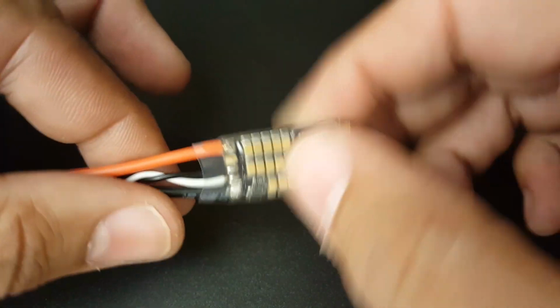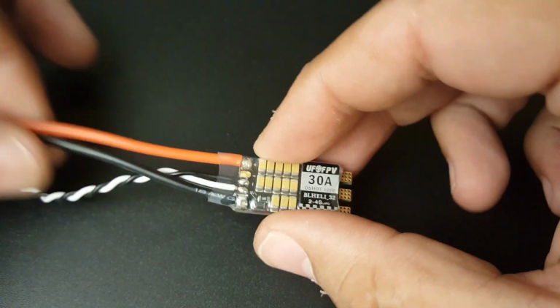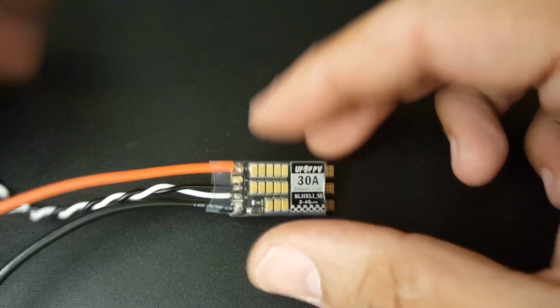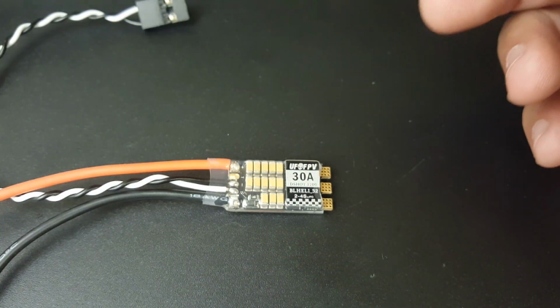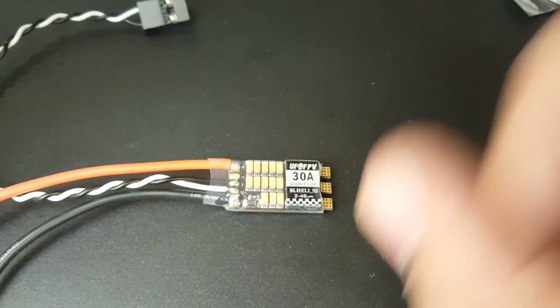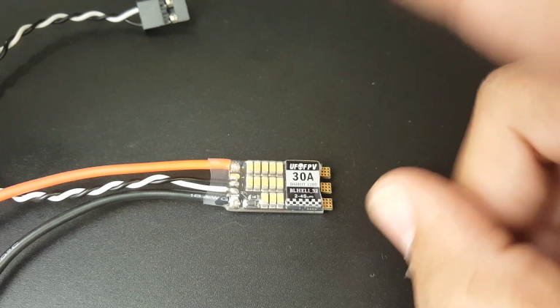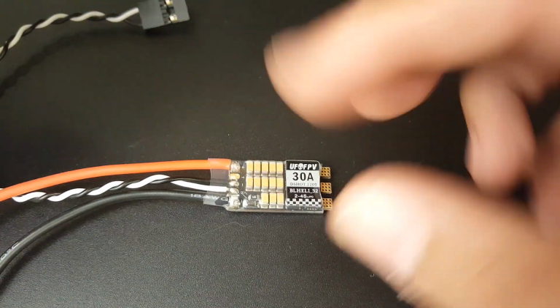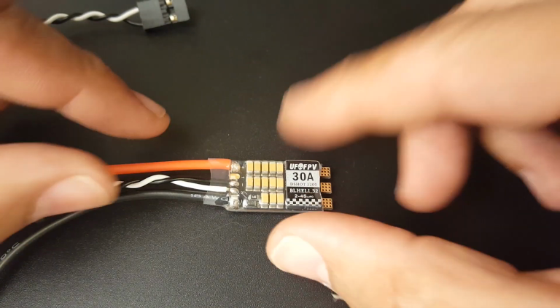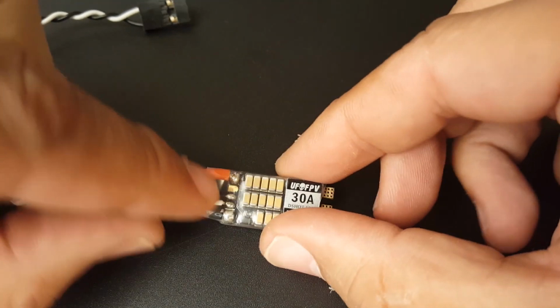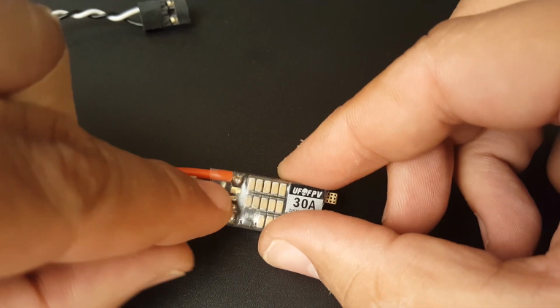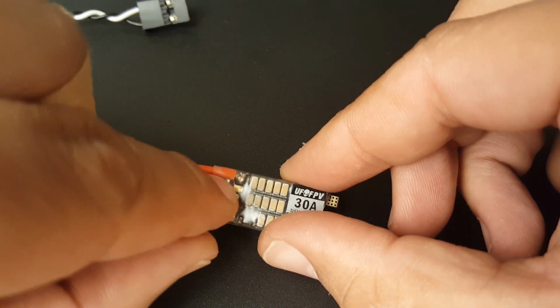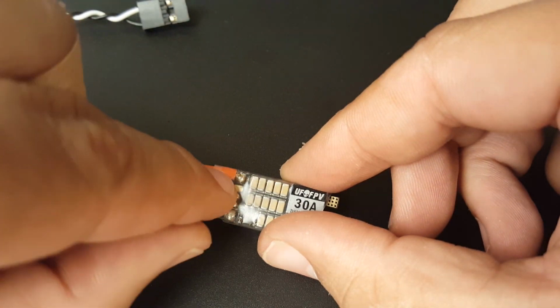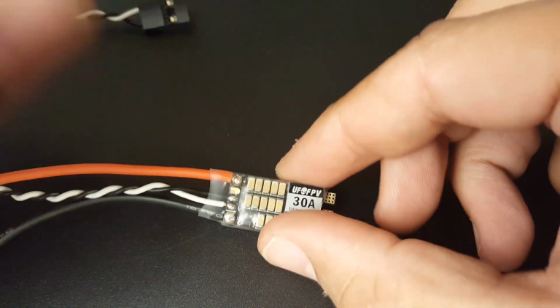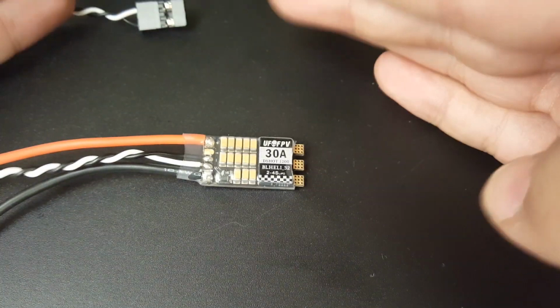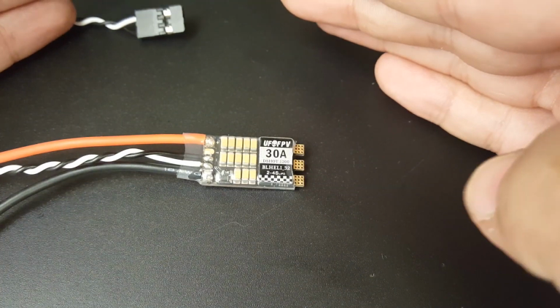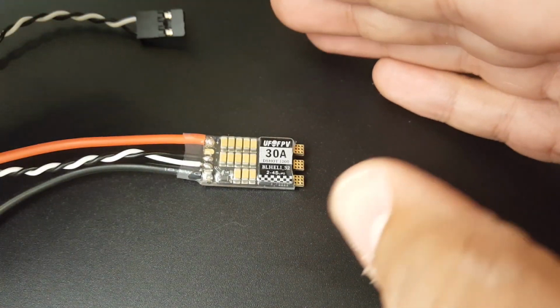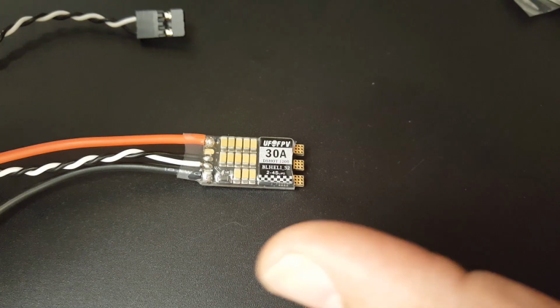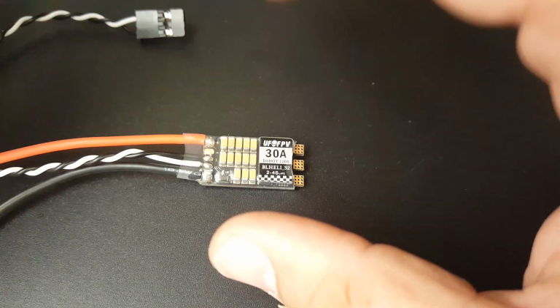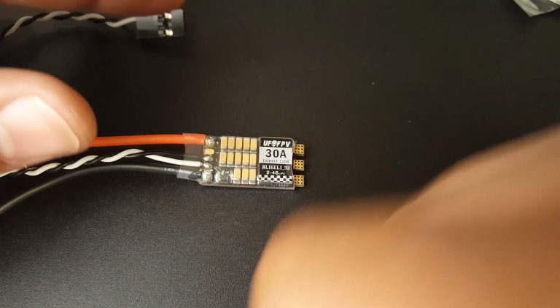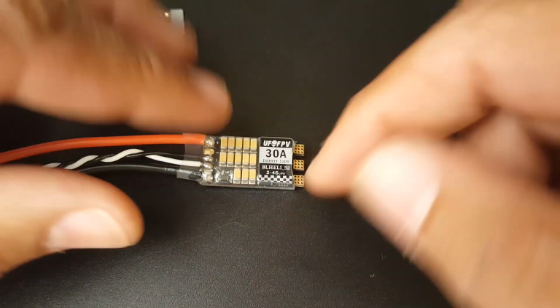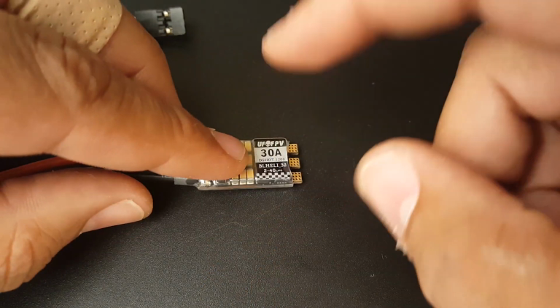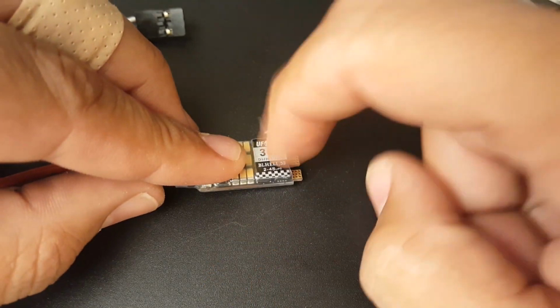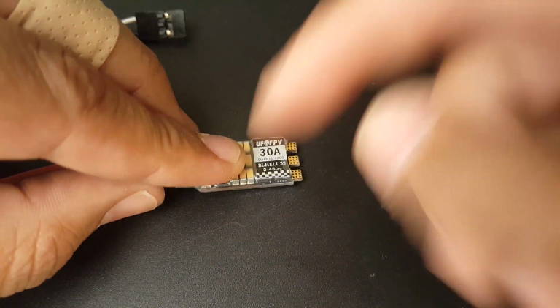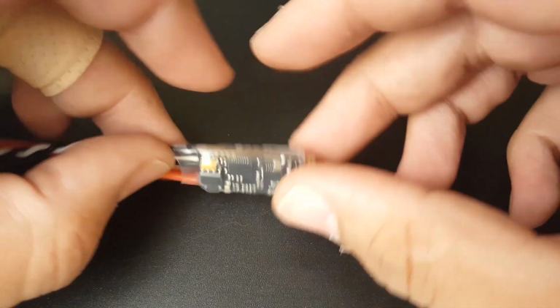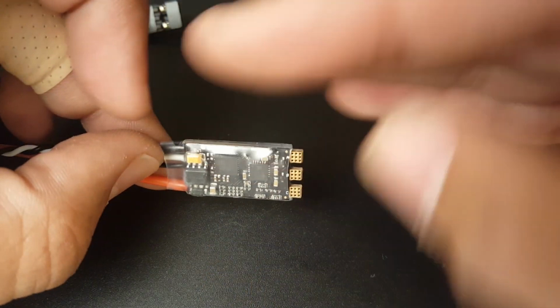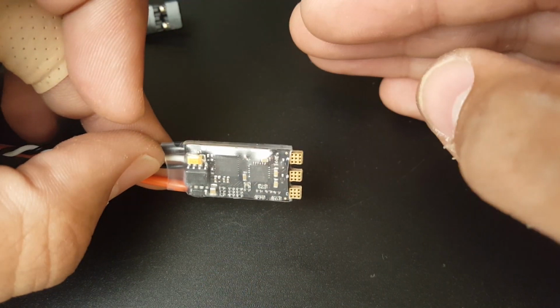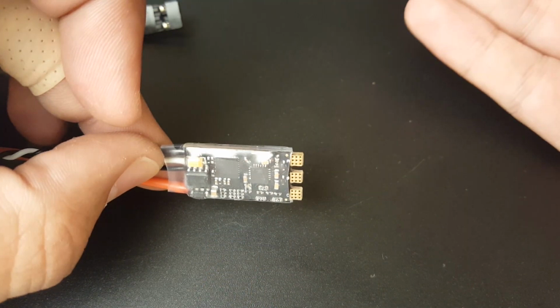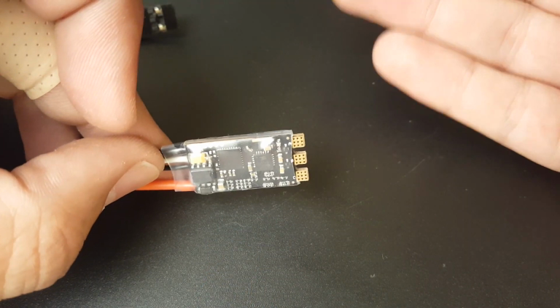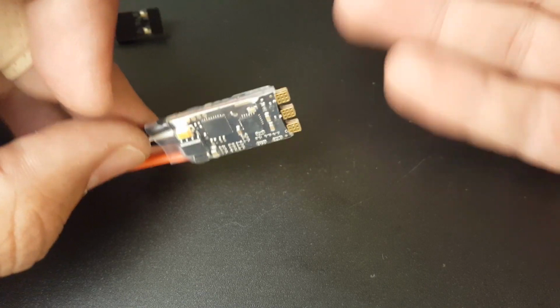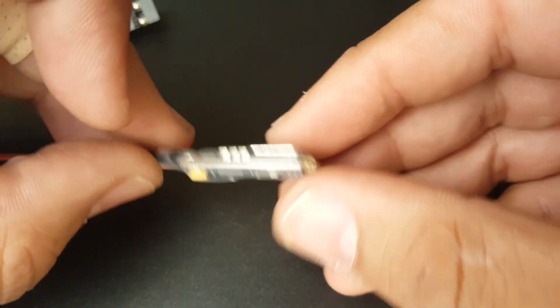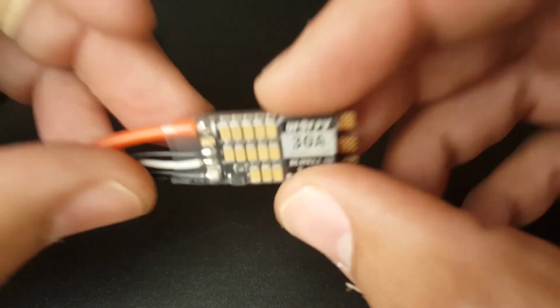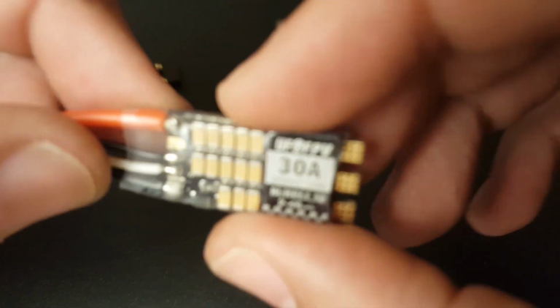So what's cool about this? Well, for one it's $11. It does support telemetry — there's a telemetry pad right there. I haven't tested telemetry just yet but we will be testing it very soon. They do provide you with a heat sink, but there's no current sensor, which is totally fine for $11.